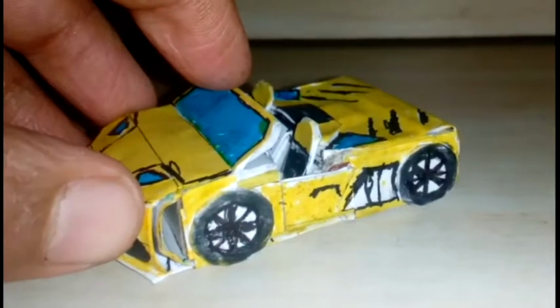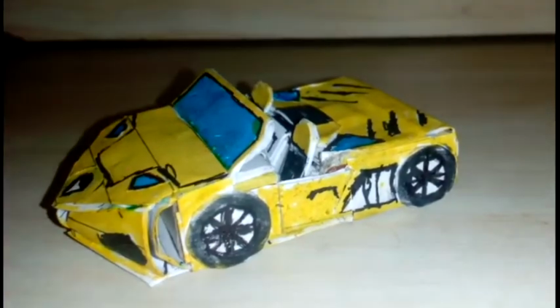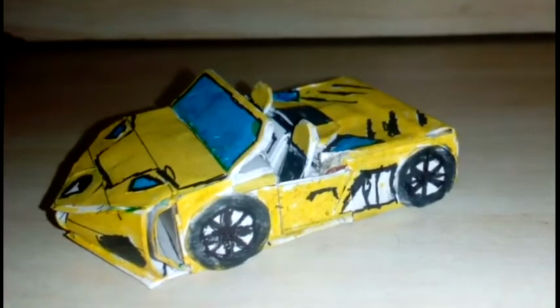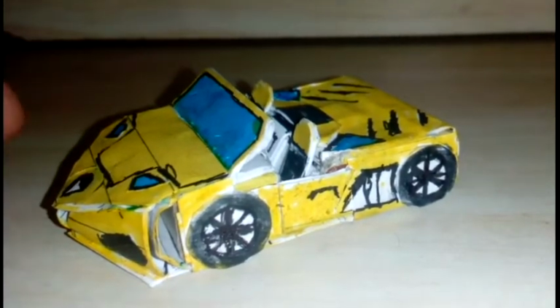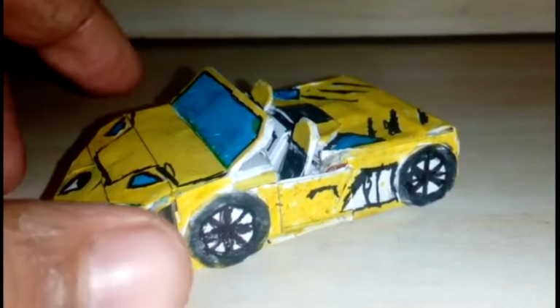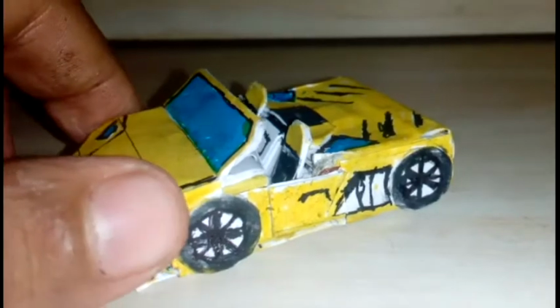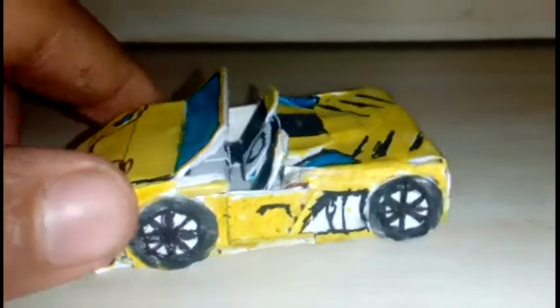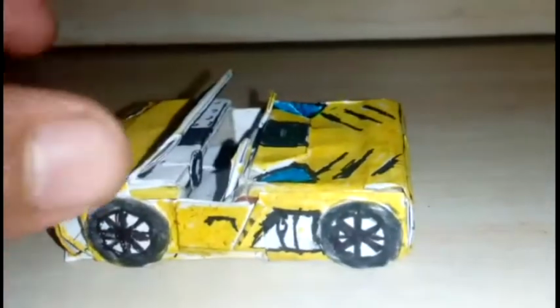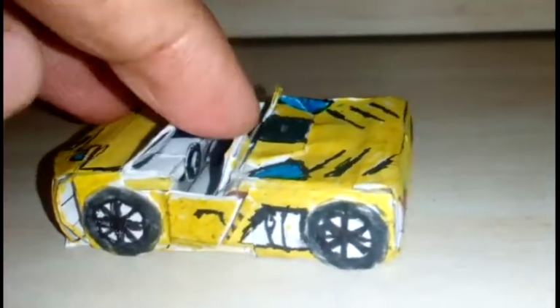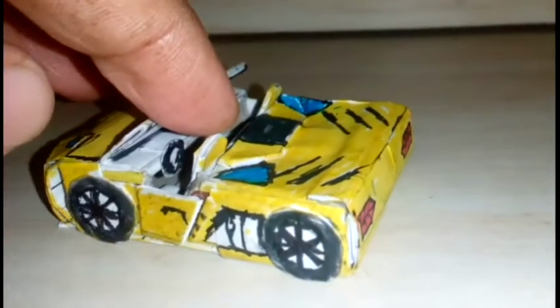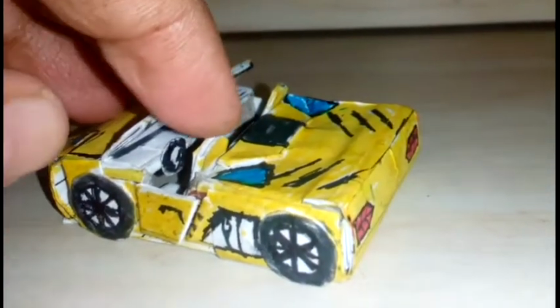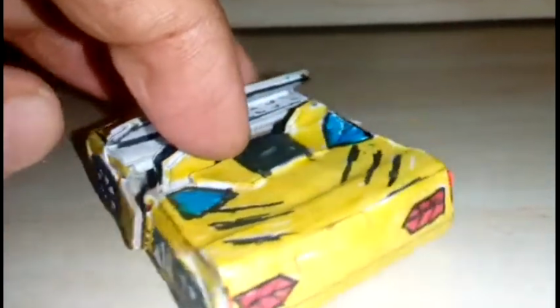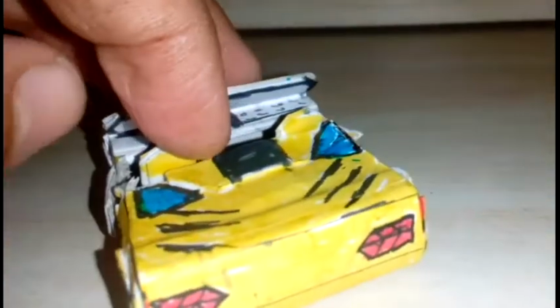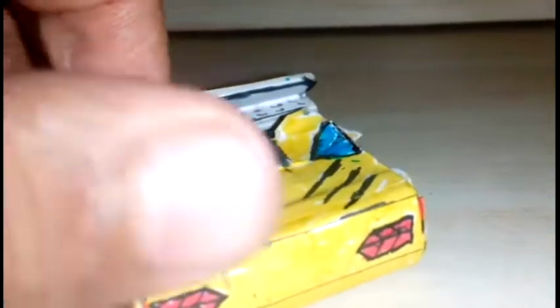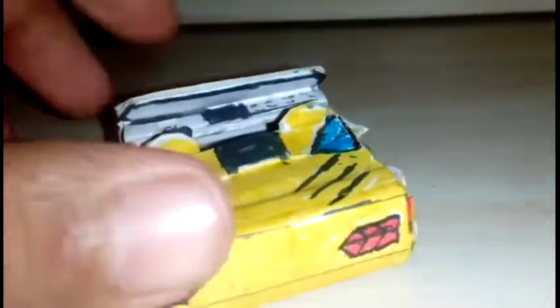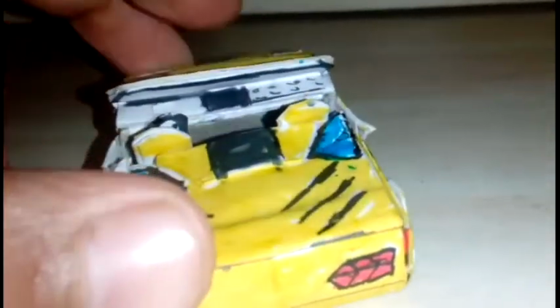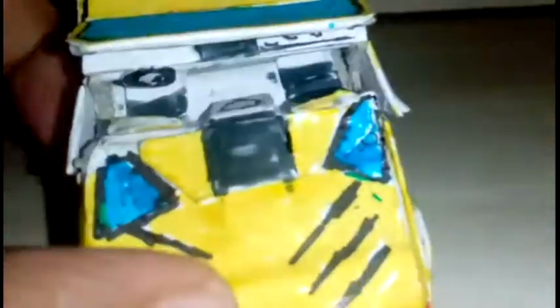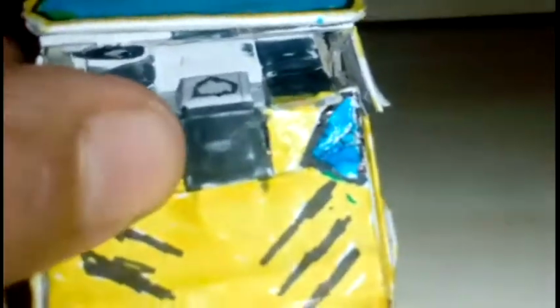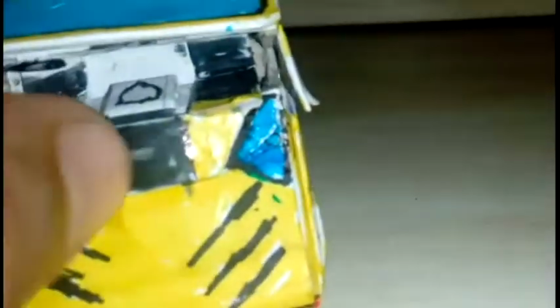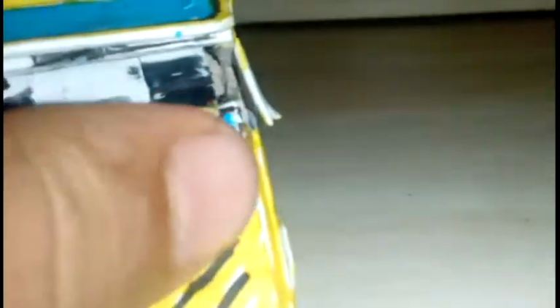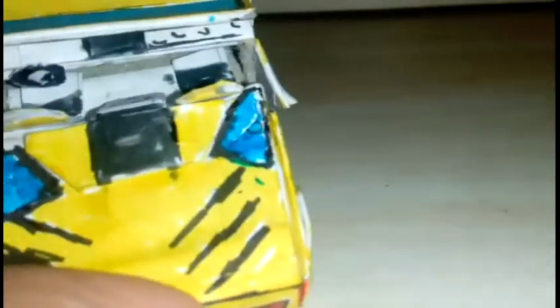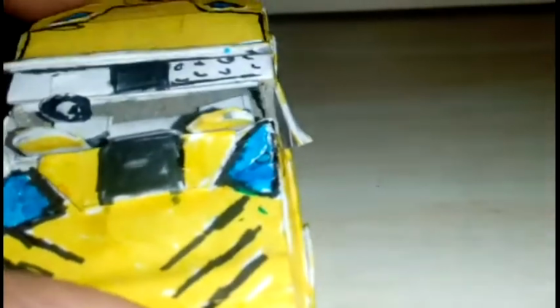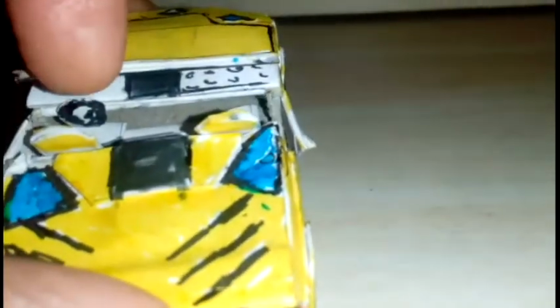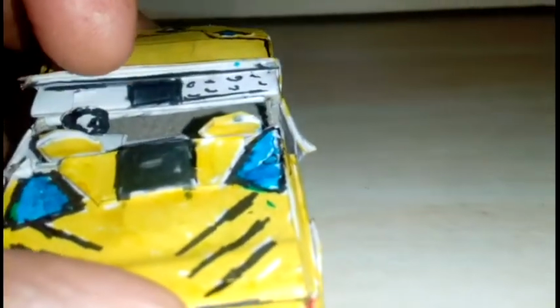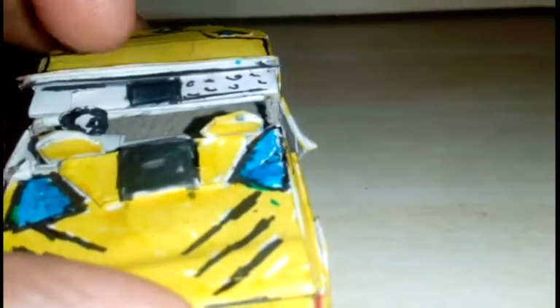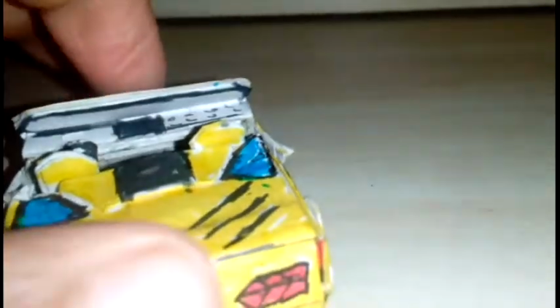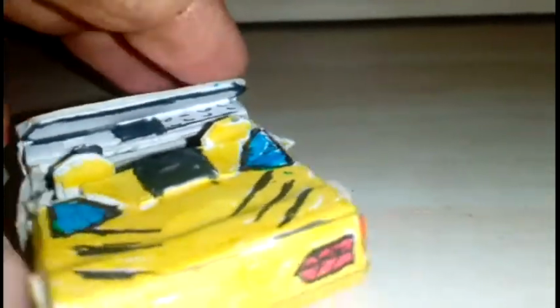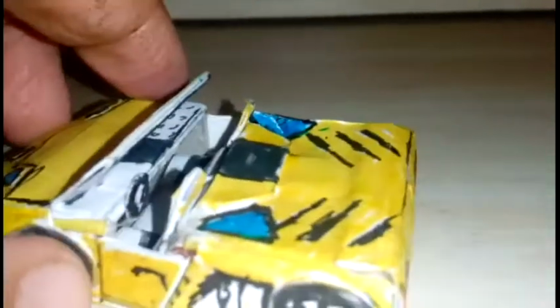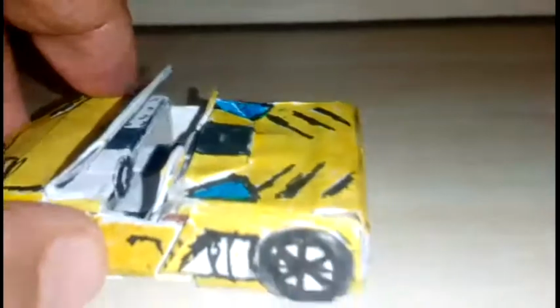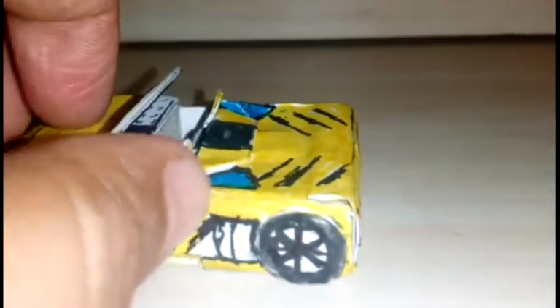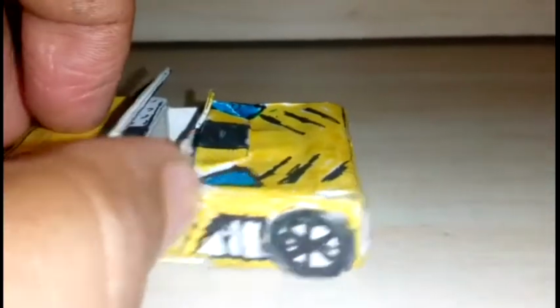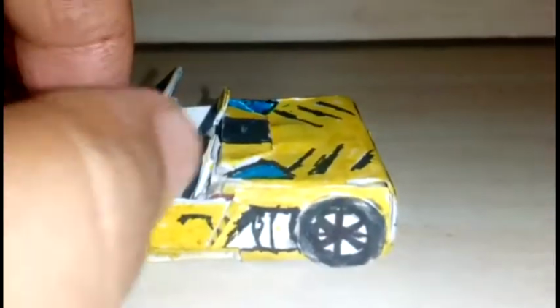First I will give you the overall view of this craft. I have added in two seats here and a steering wheel. It has opening doors.